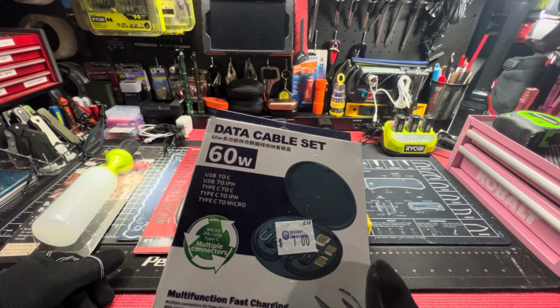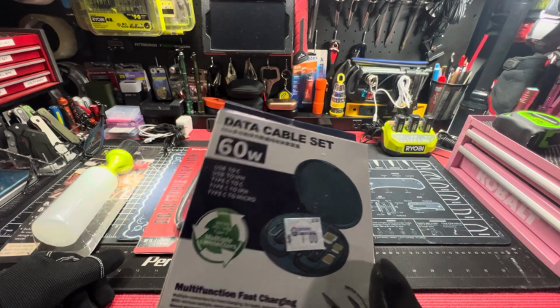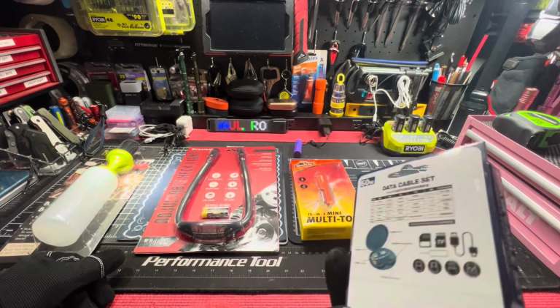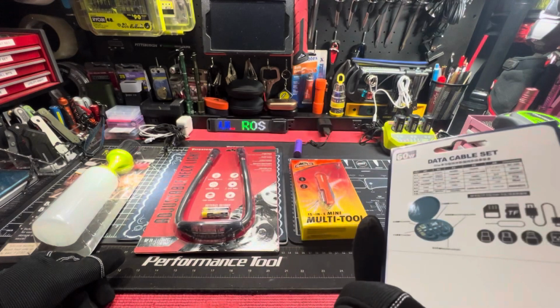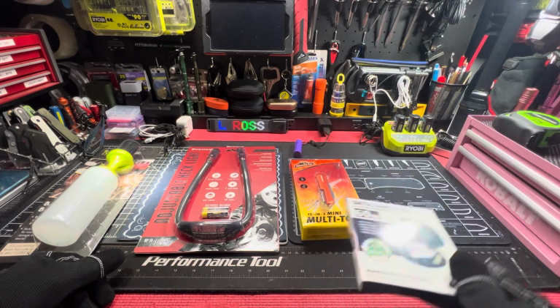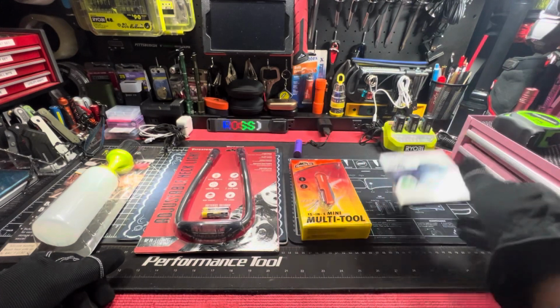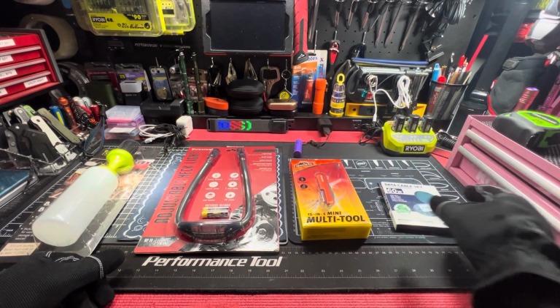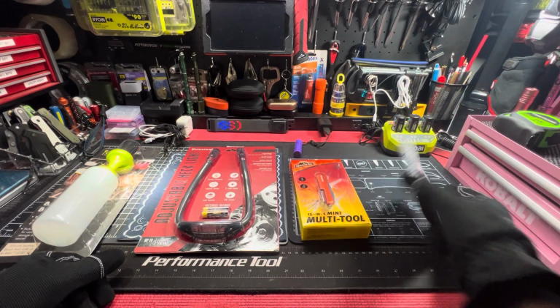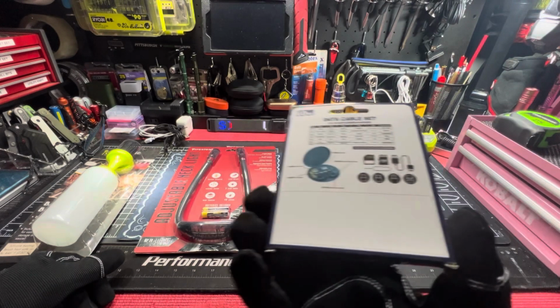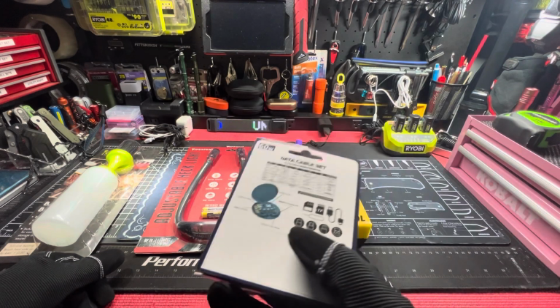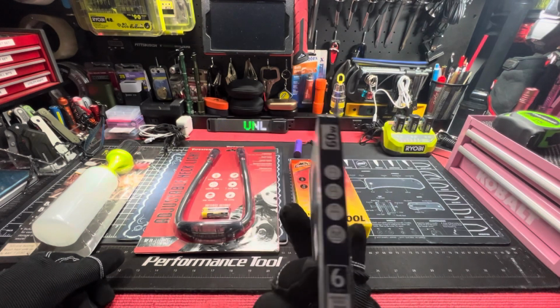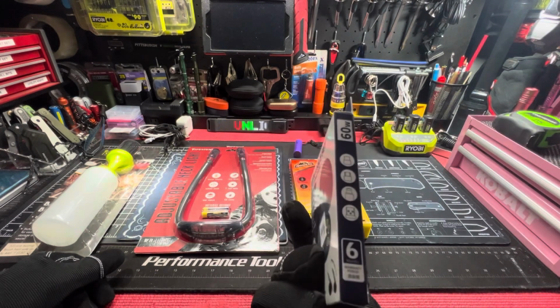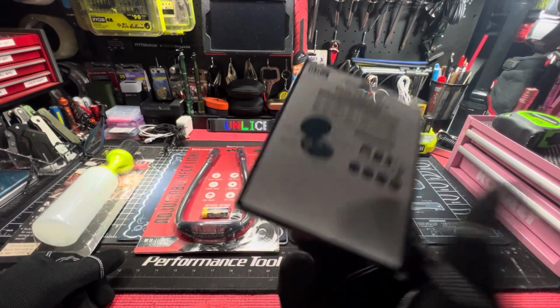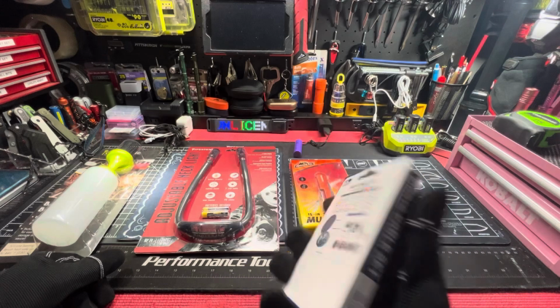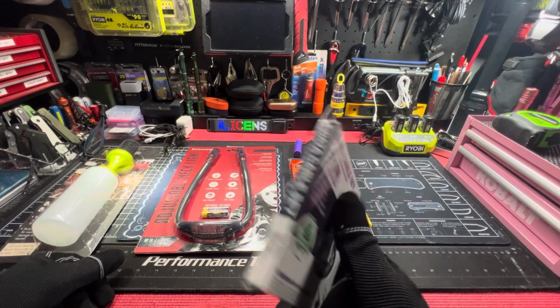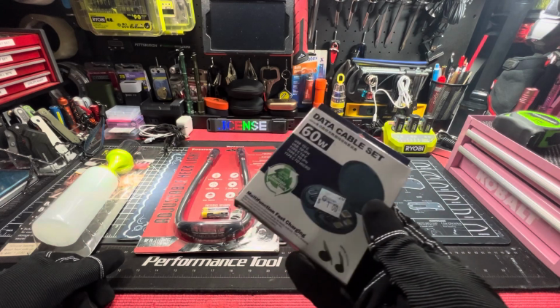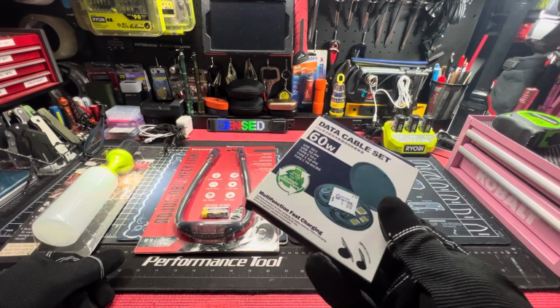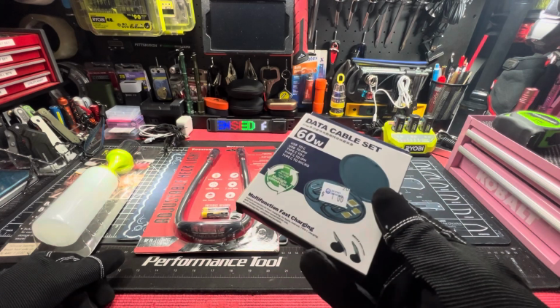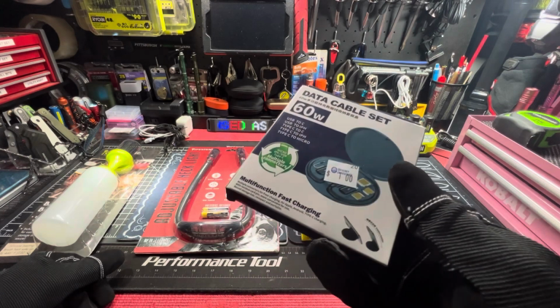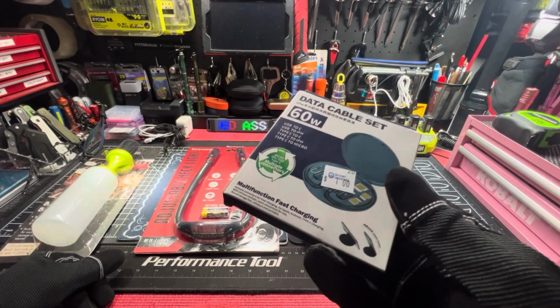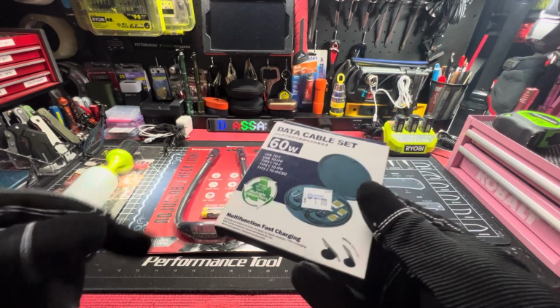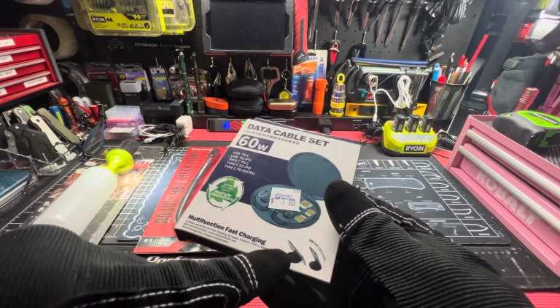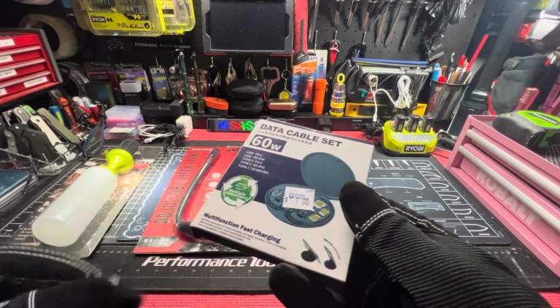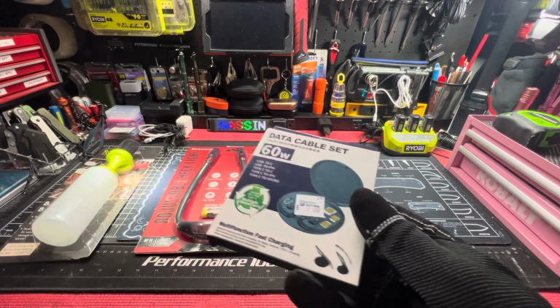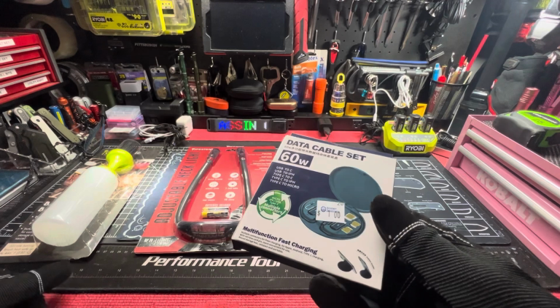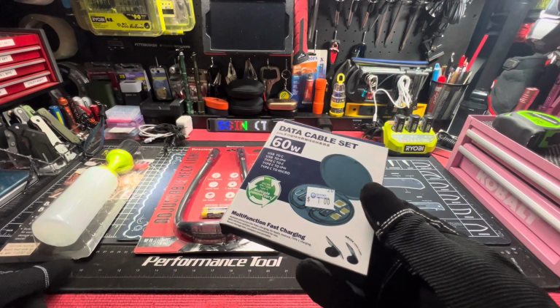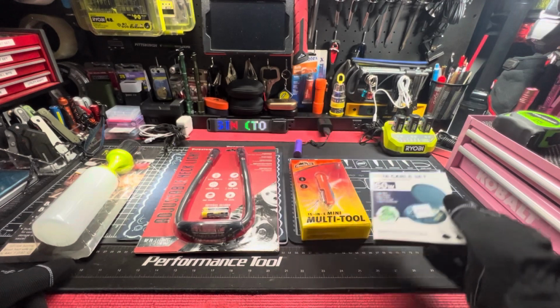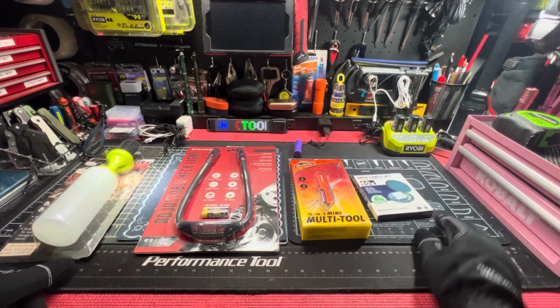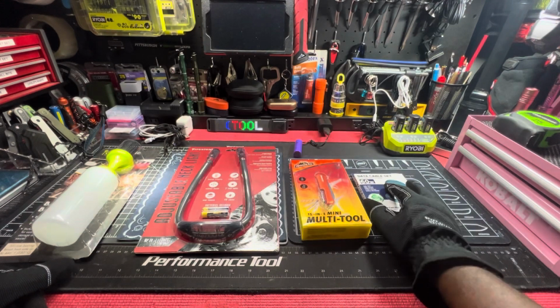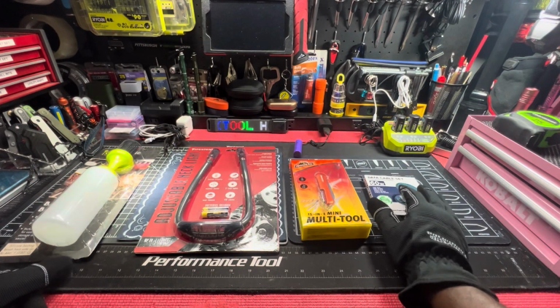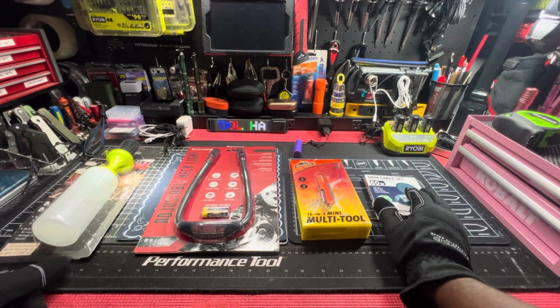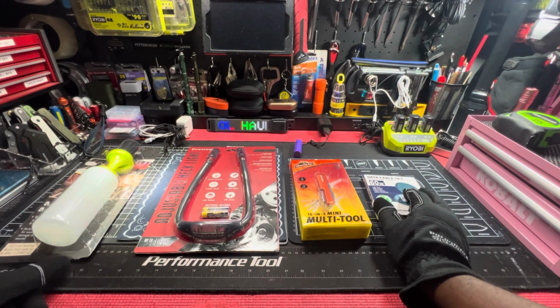And then this data cable set — USB-C, USB to iPhone, Type-C to C, Type-C to iPhone, Type-C to micro. Looks like it comes with a phone case and phone mount as well on top of it.